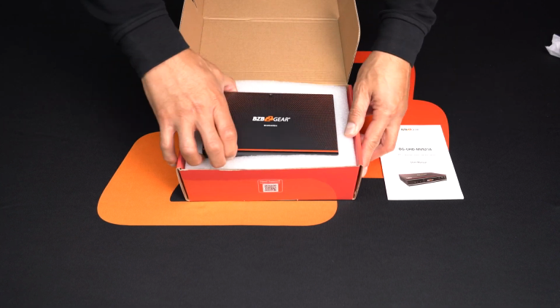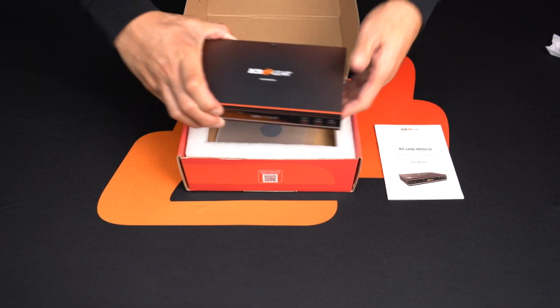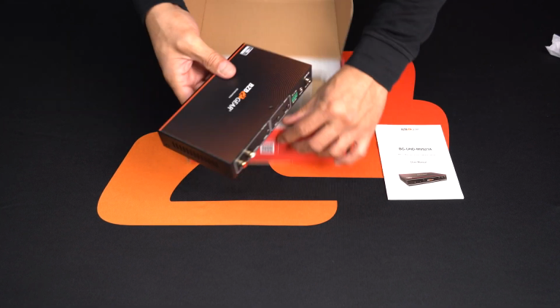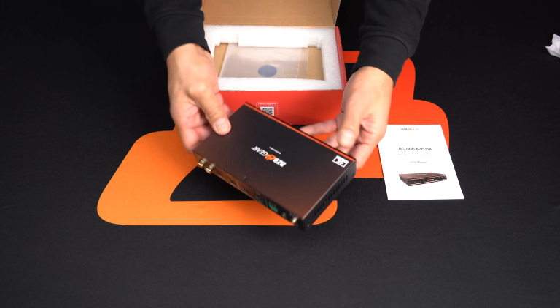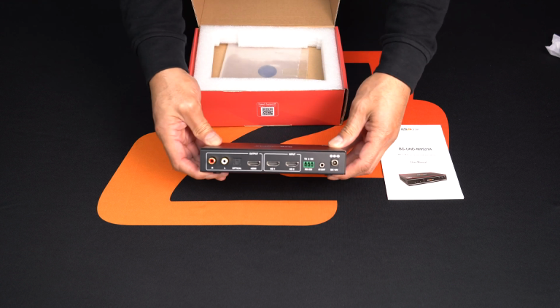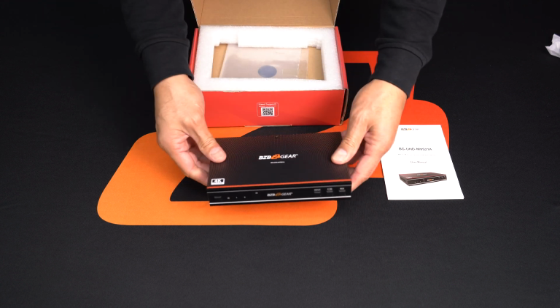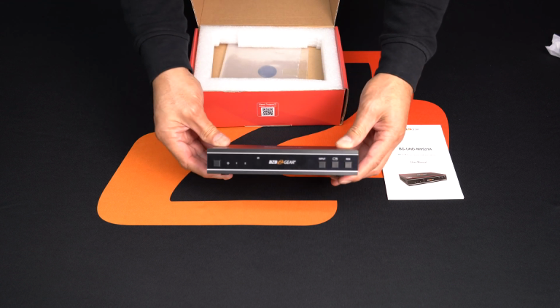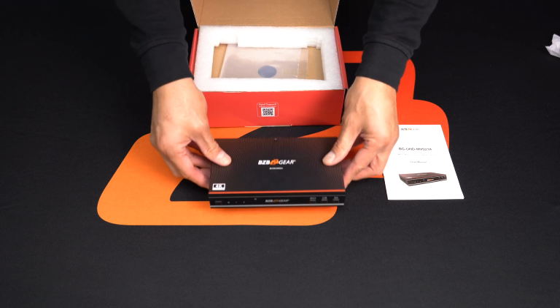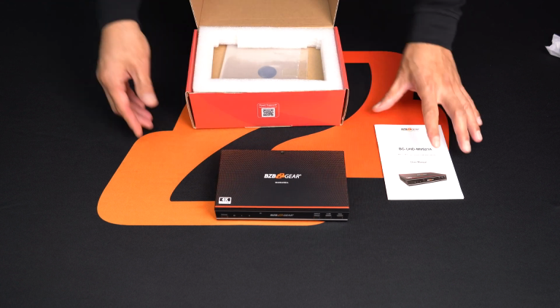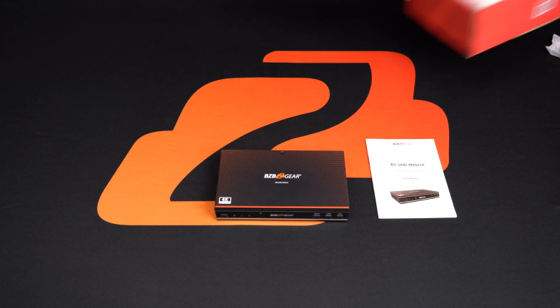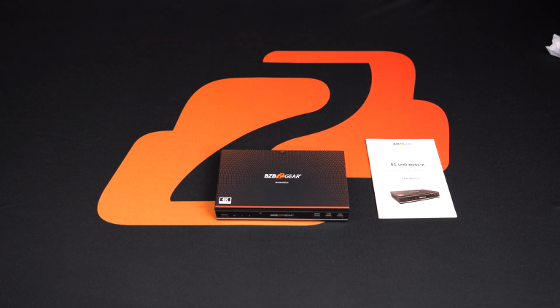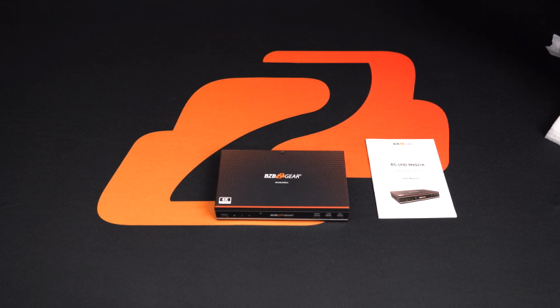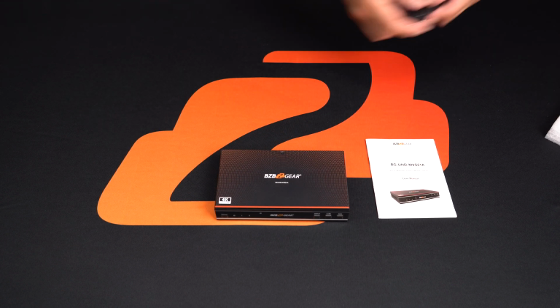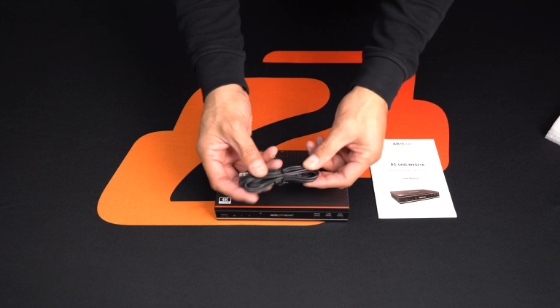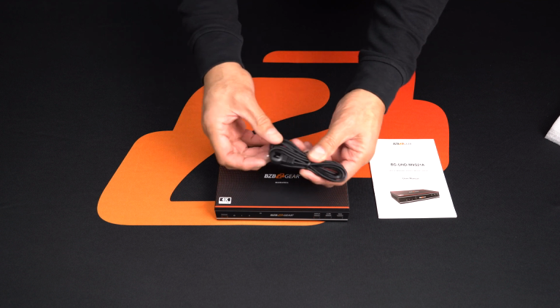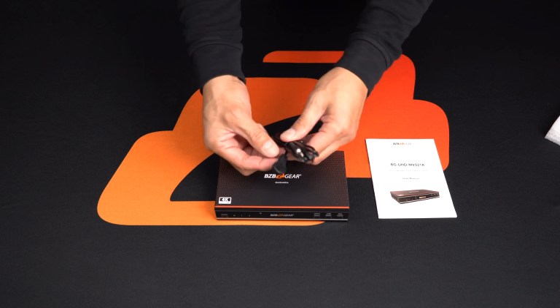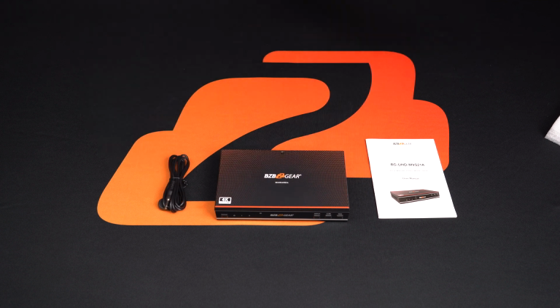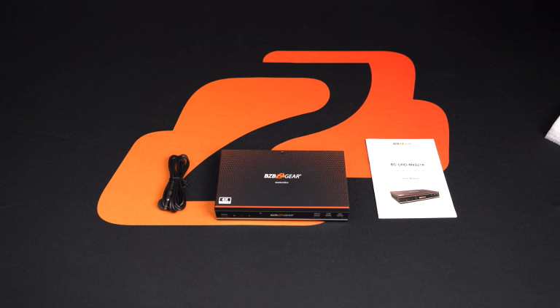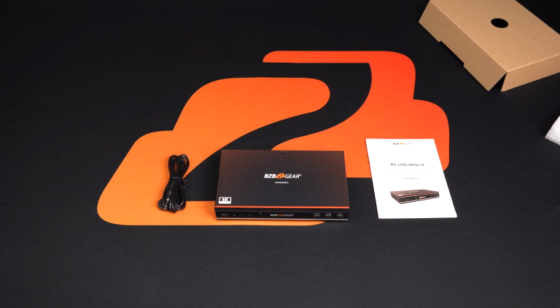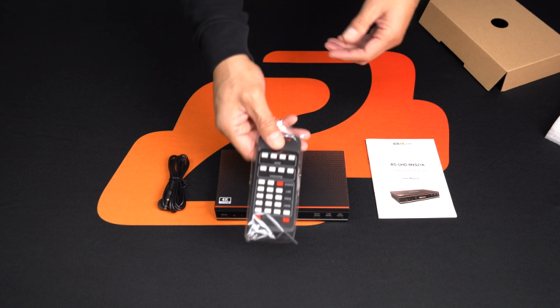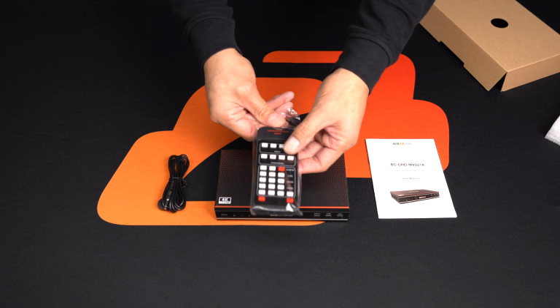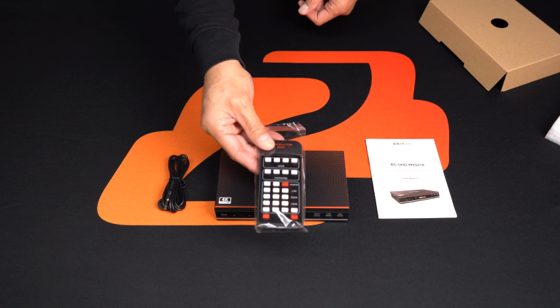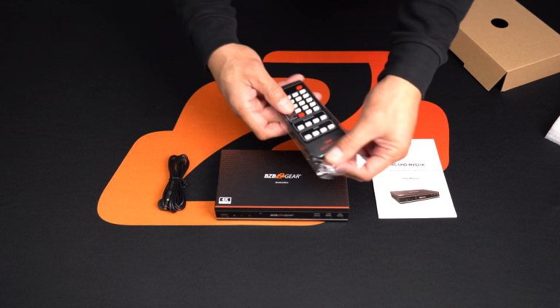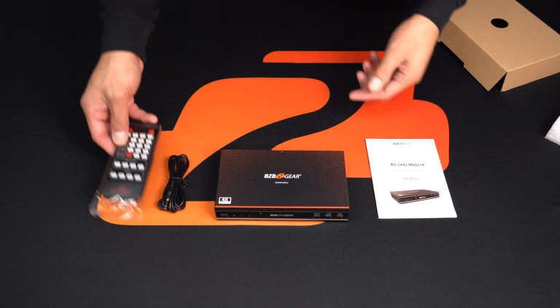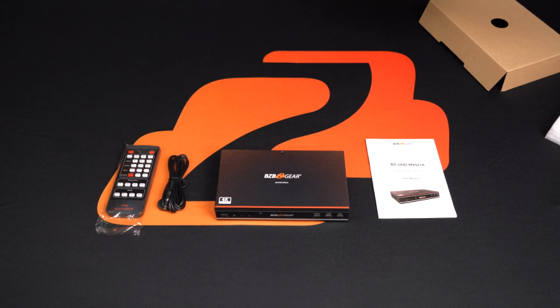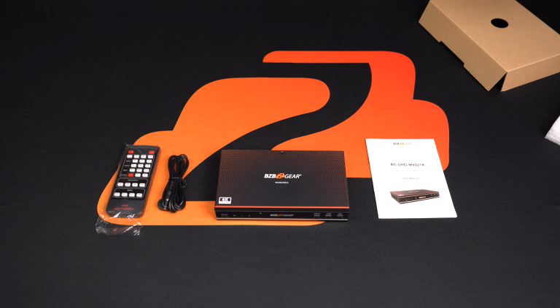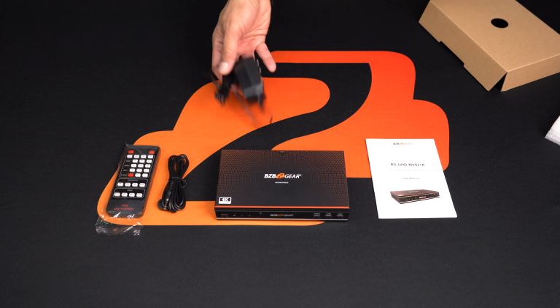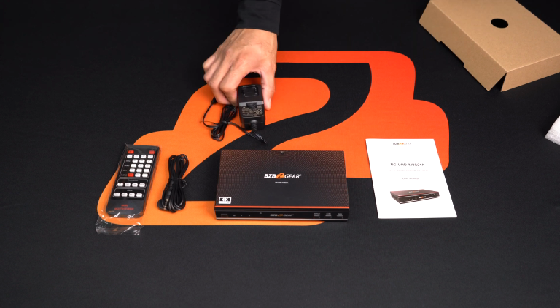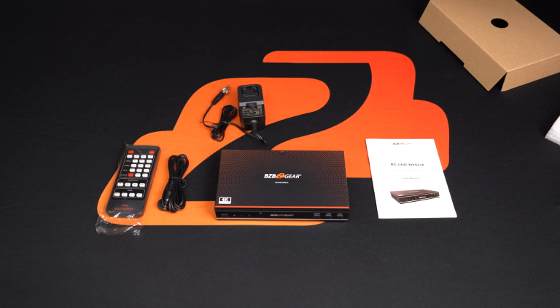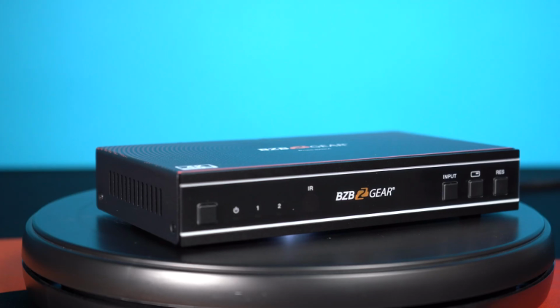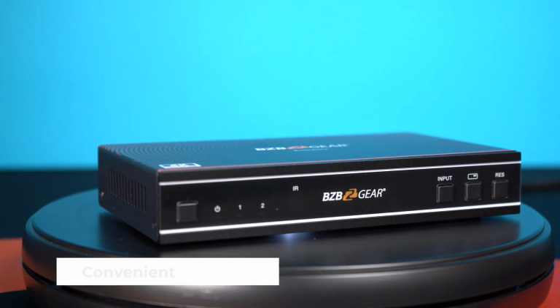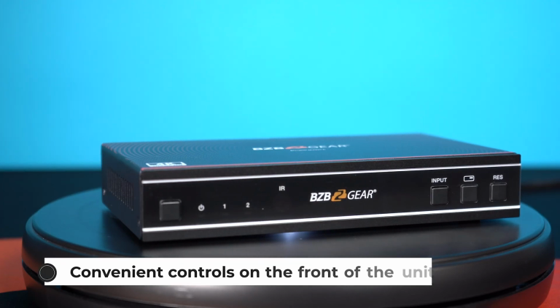It's designed to allow you to display multiple video sources at 4K on a single screen. It combines two video signals and allows you to manage each input separately, create combinations of the two inputs, and adjust their positions on the display as you see fit.